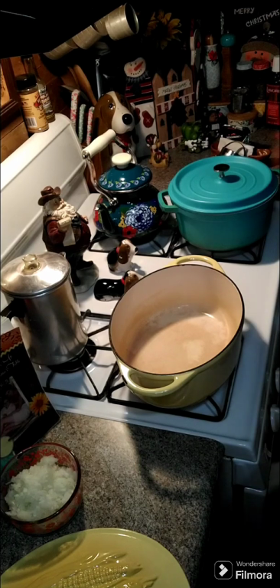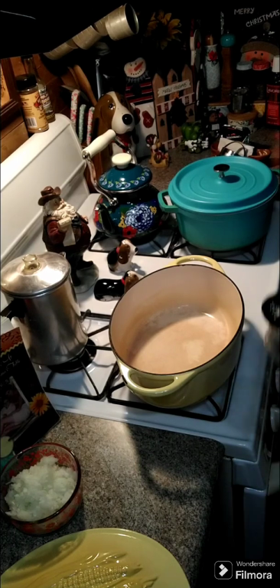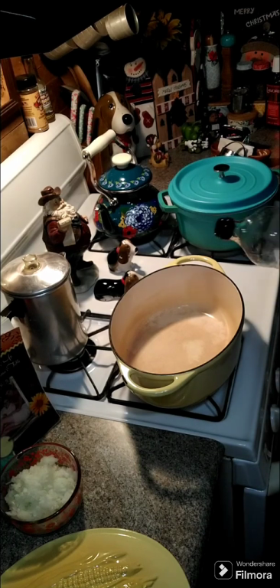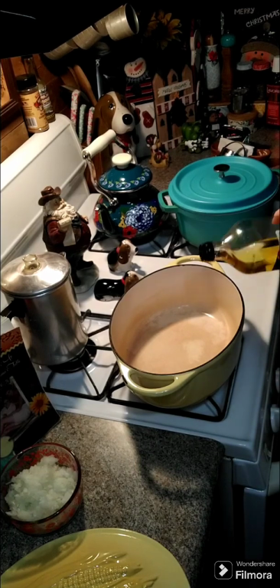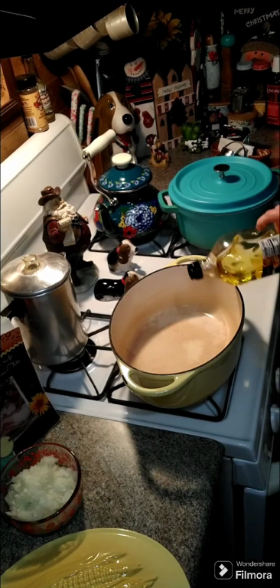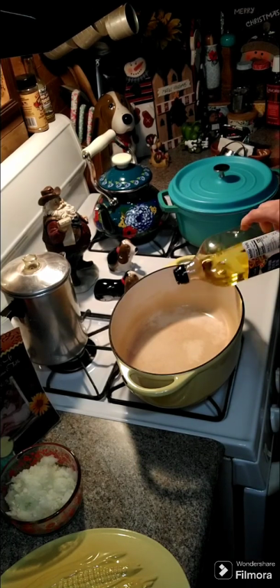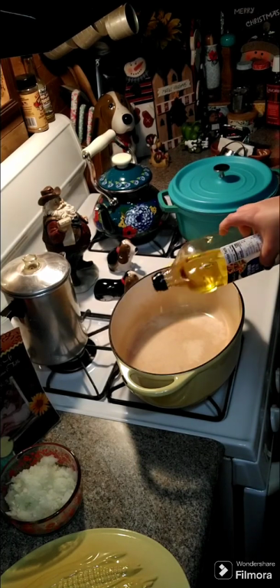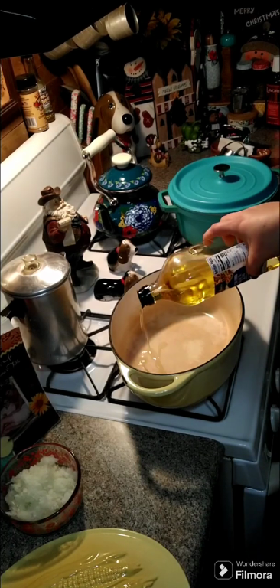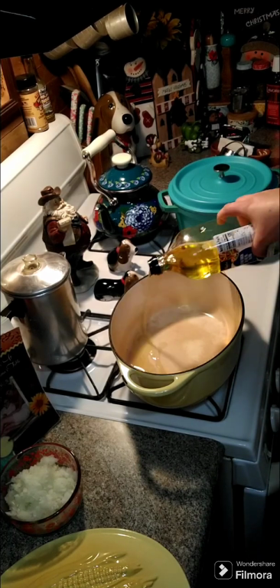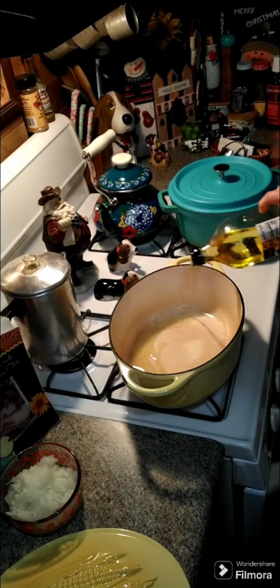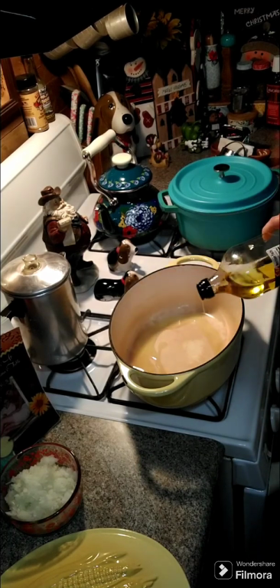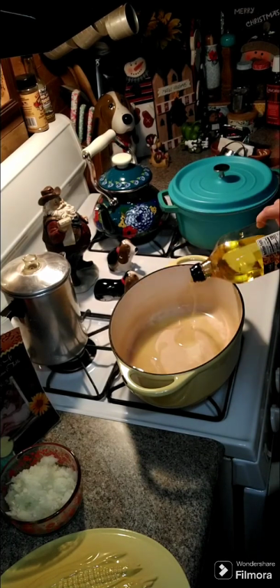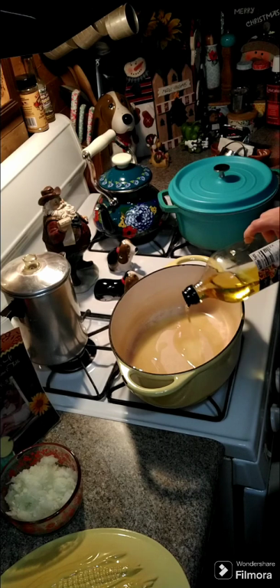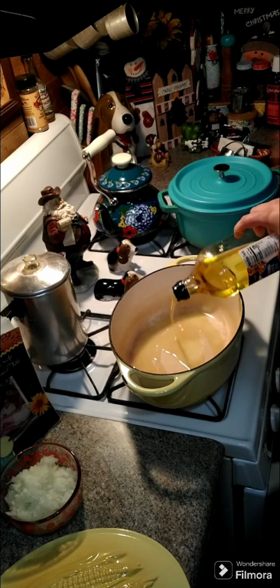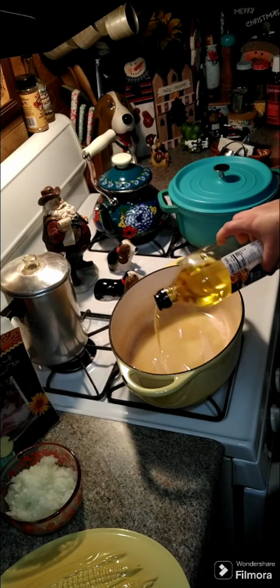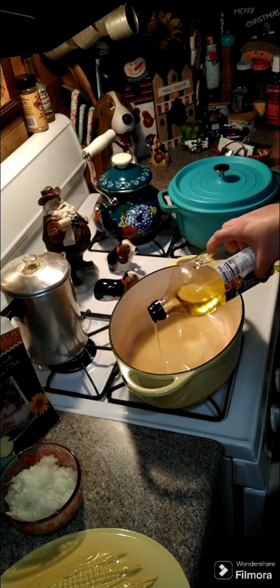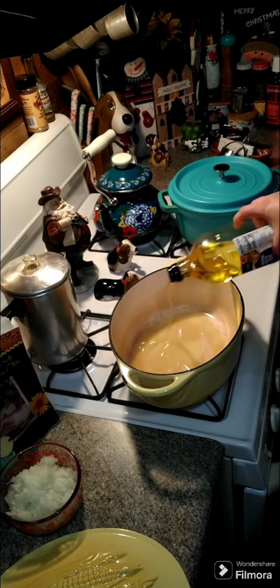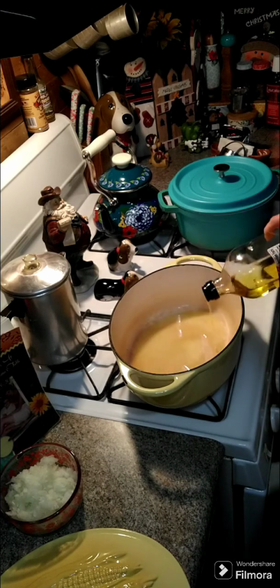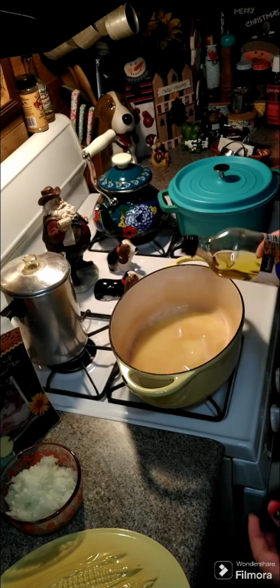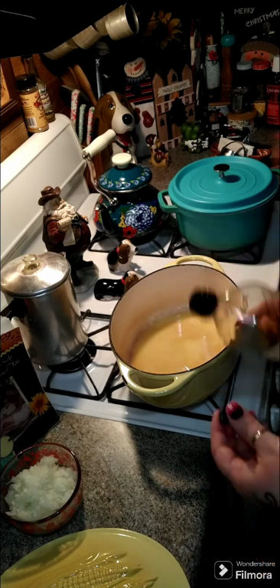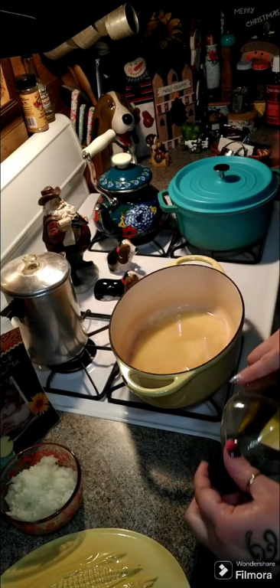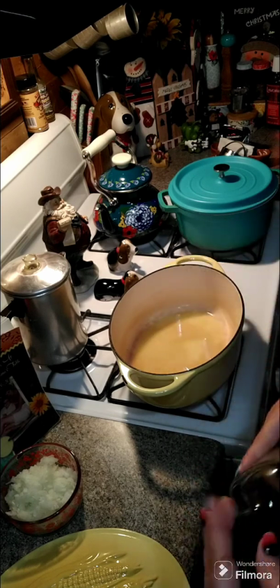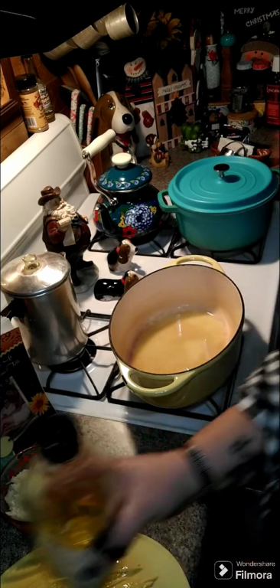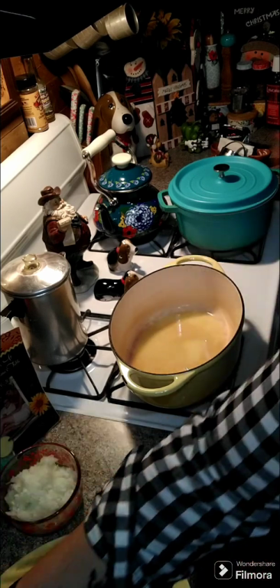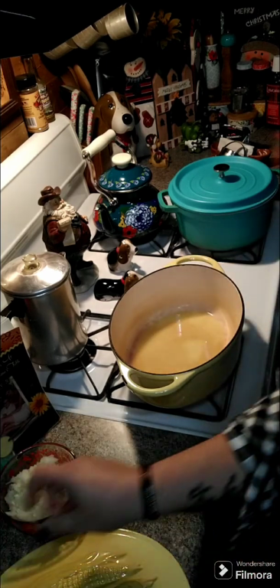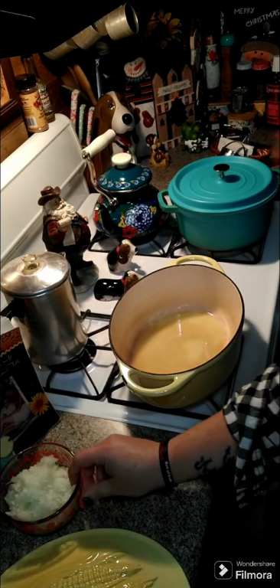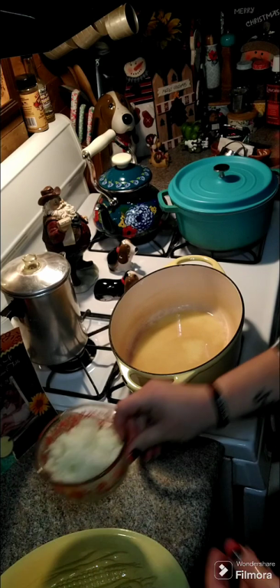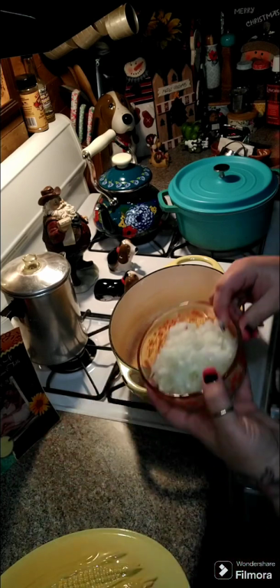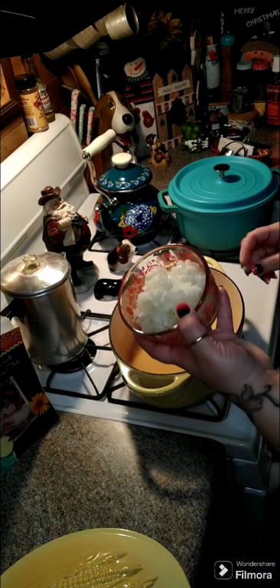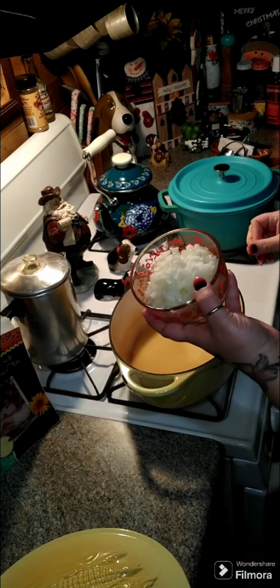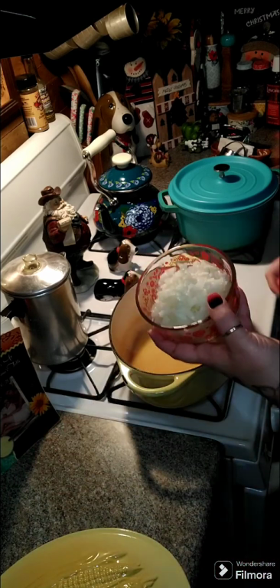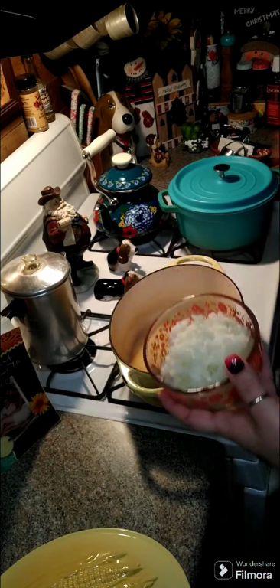Hey y'all, we're going to go ahead and make some chicken and gravy. We're going to start off with two tablespoons of olive oil and one large onion, chopped.